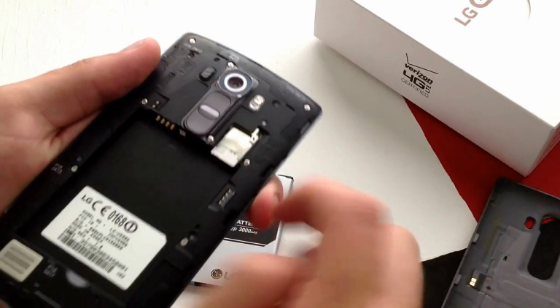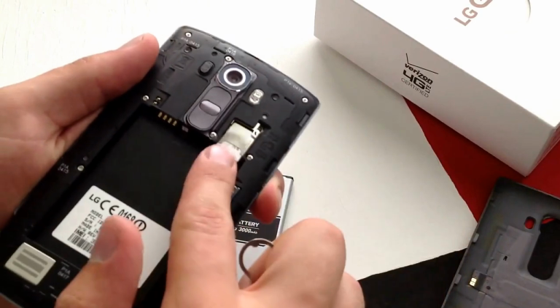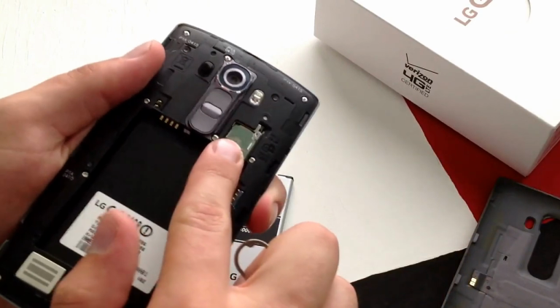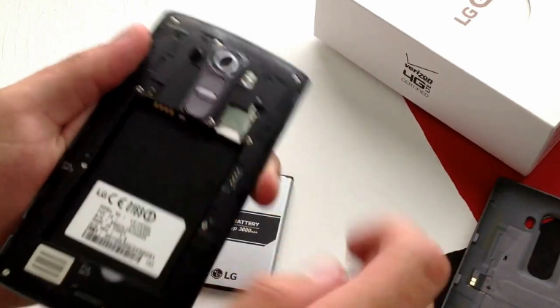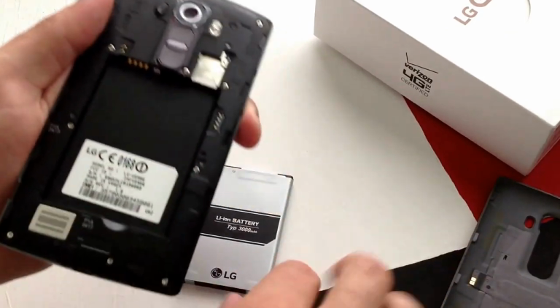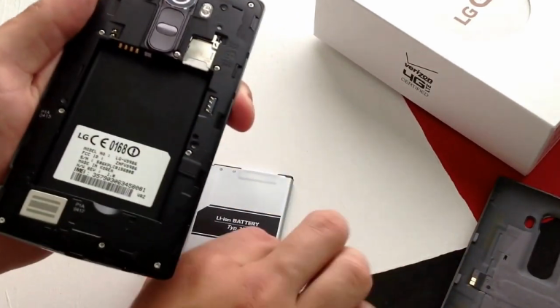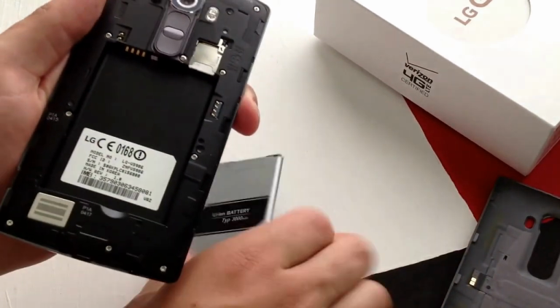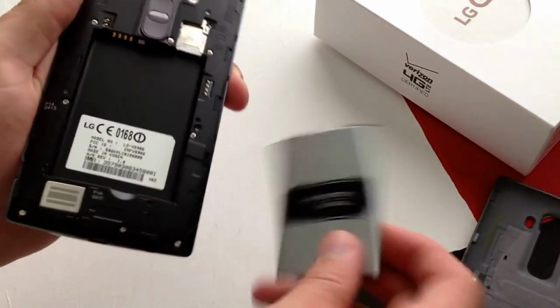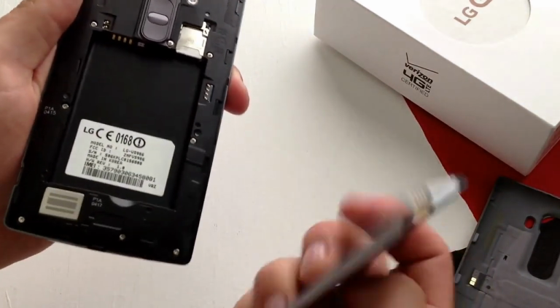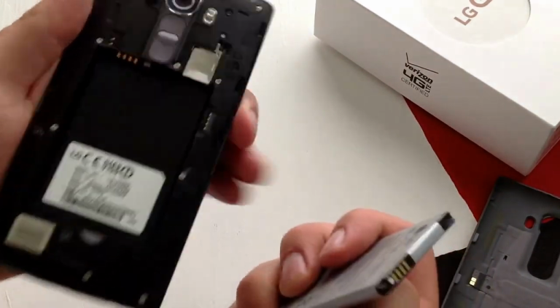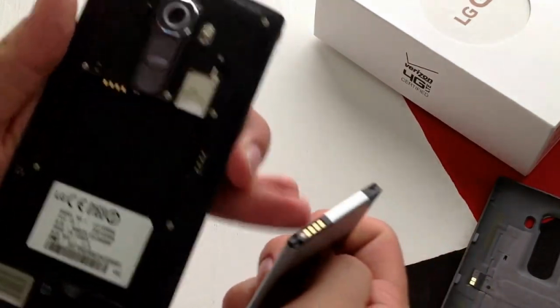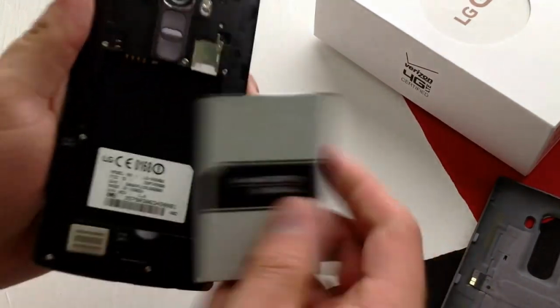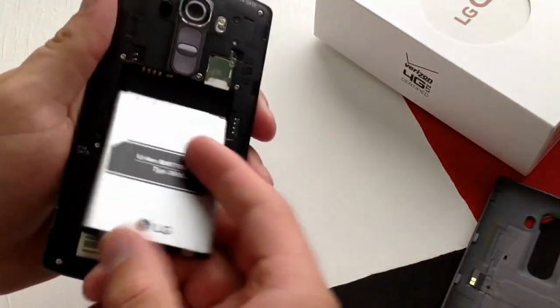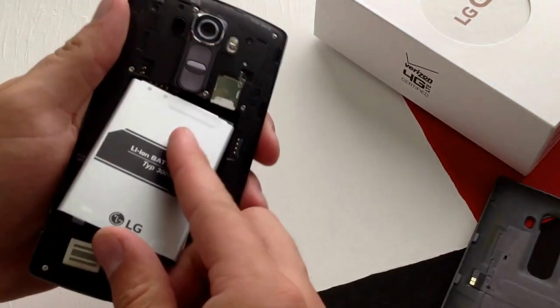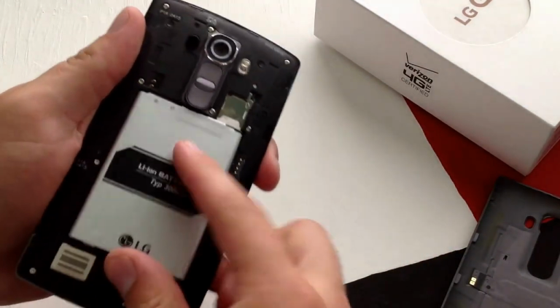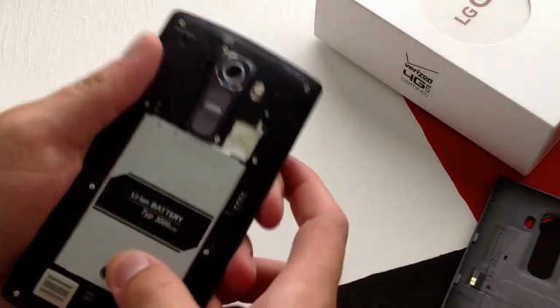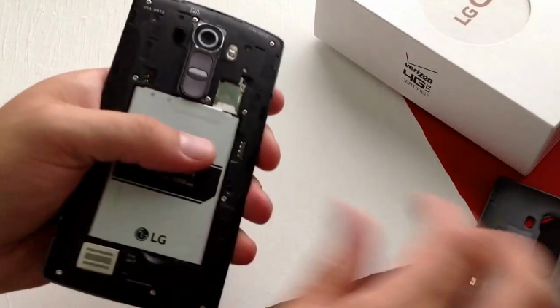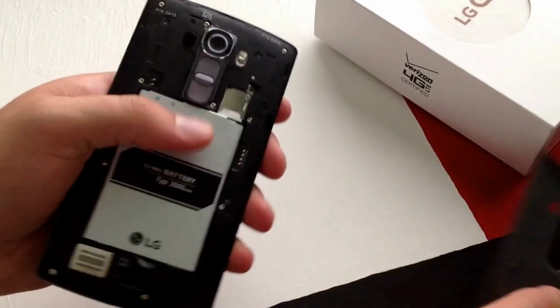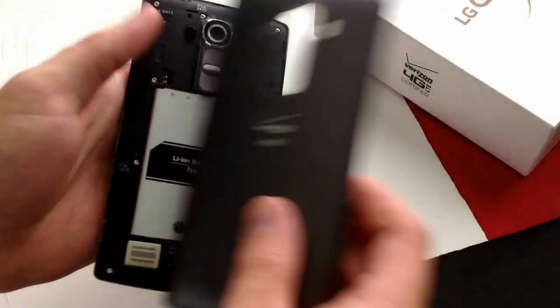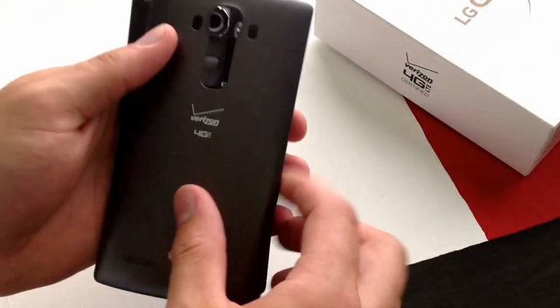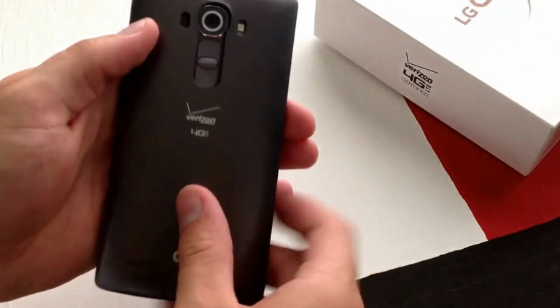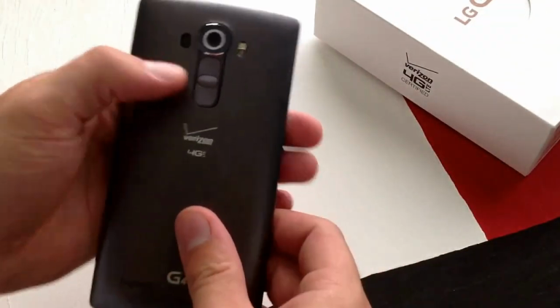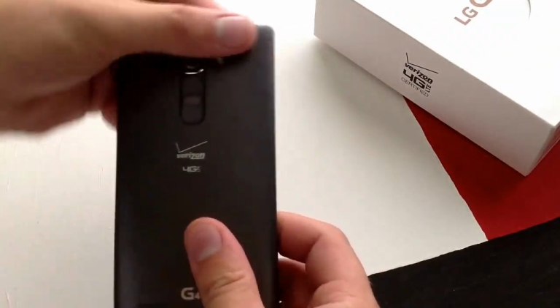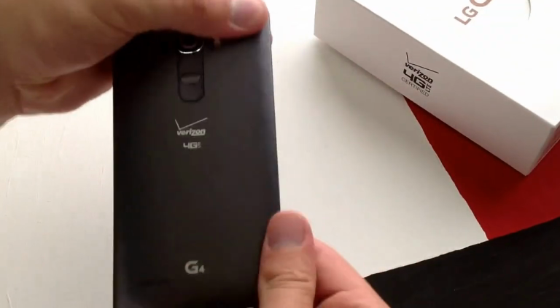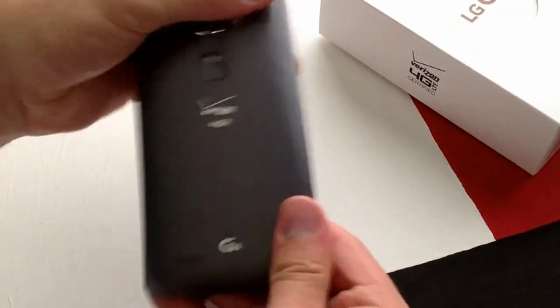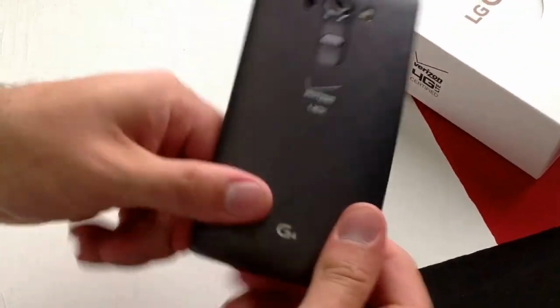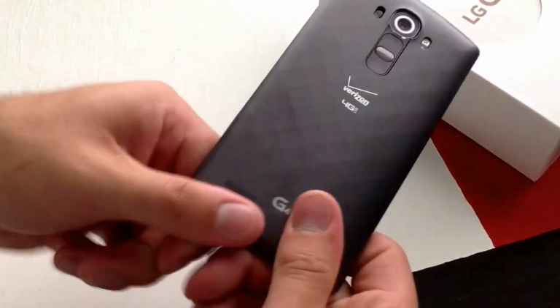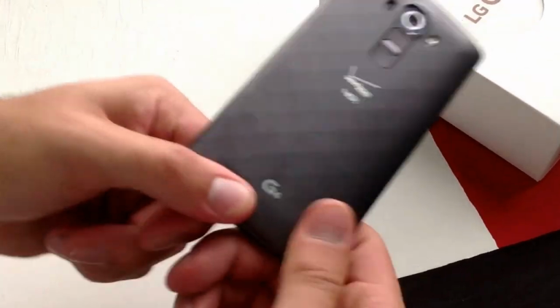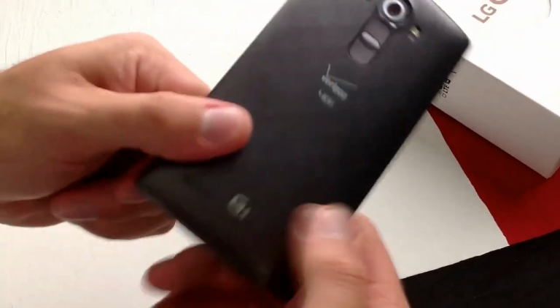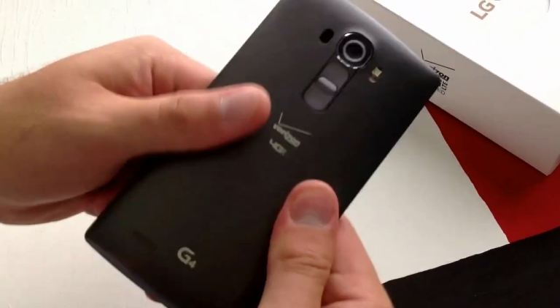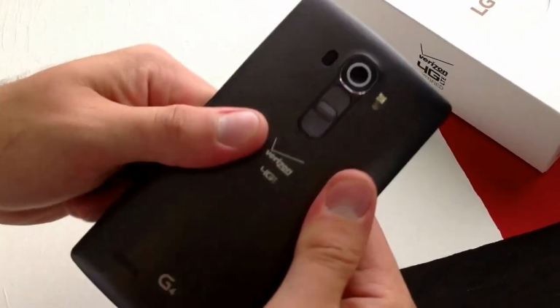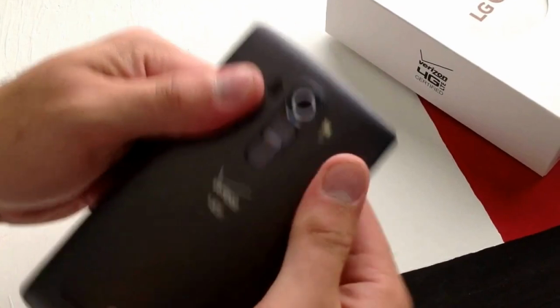Now that we have our SIM card in there, insert the battery back in and replace the back cover. Make sure all the edges click.